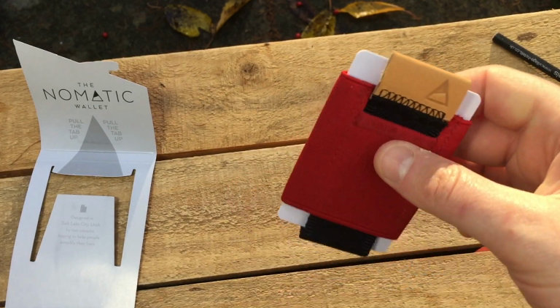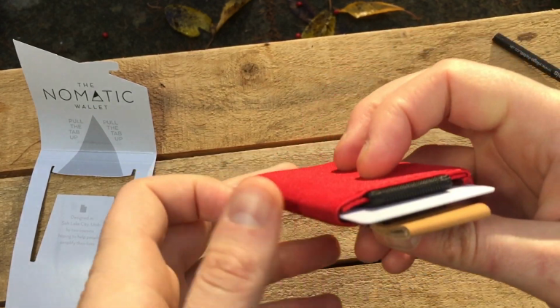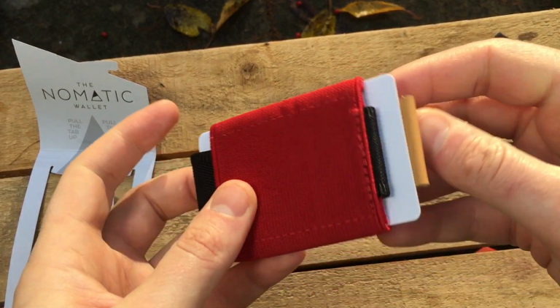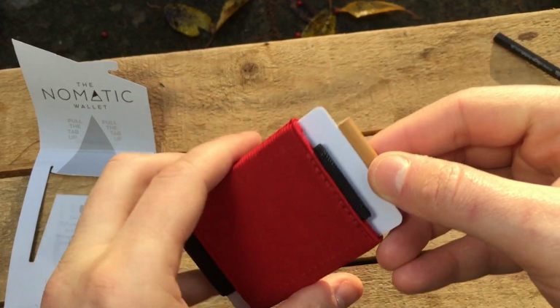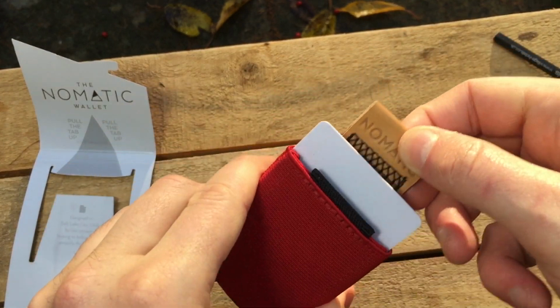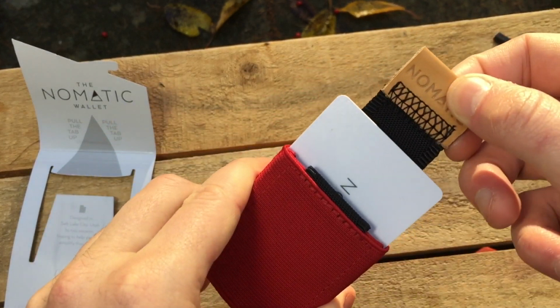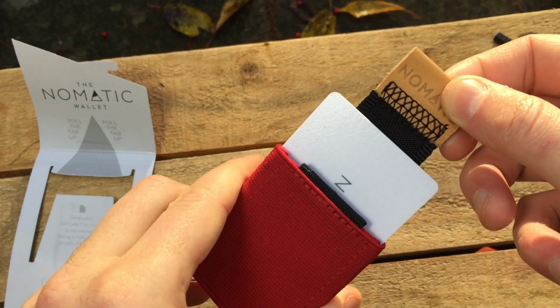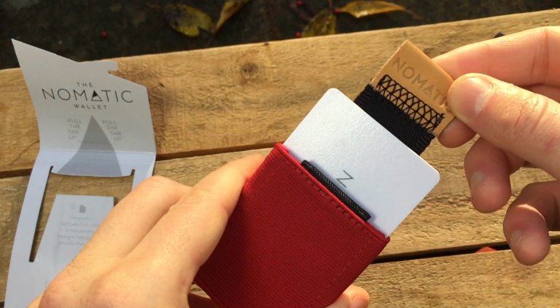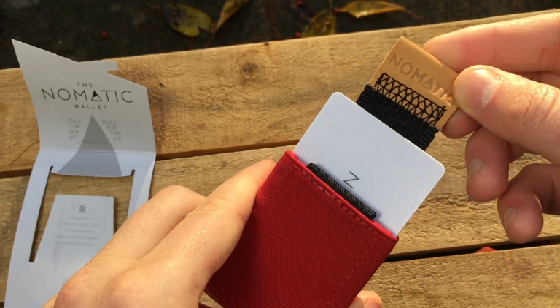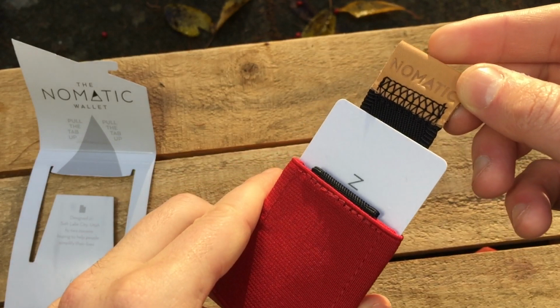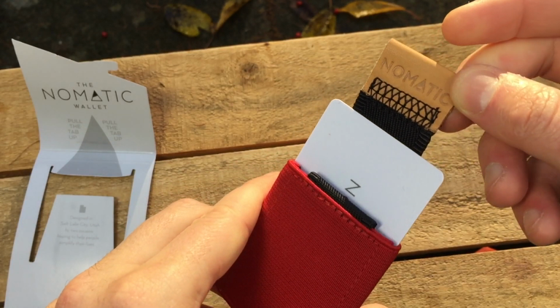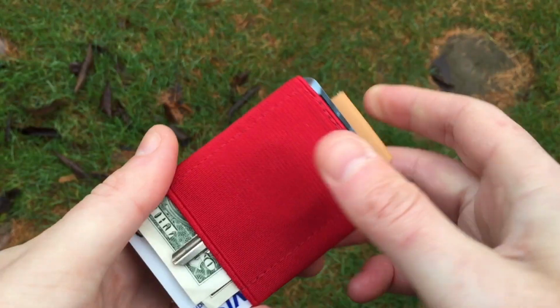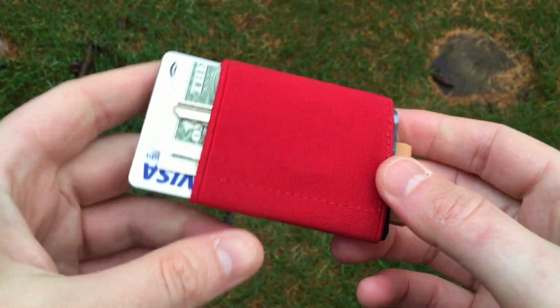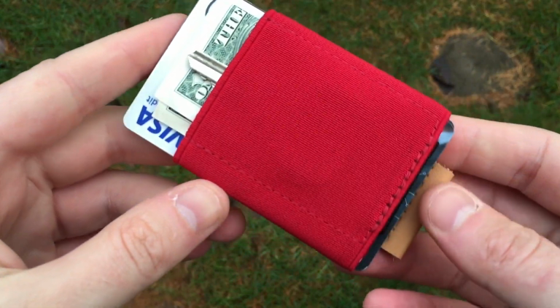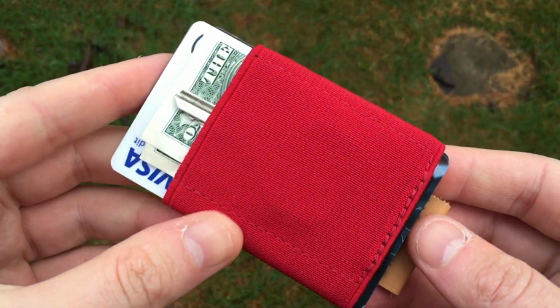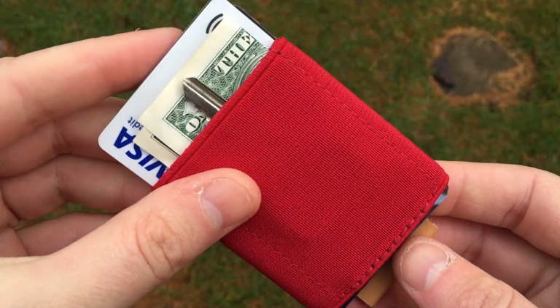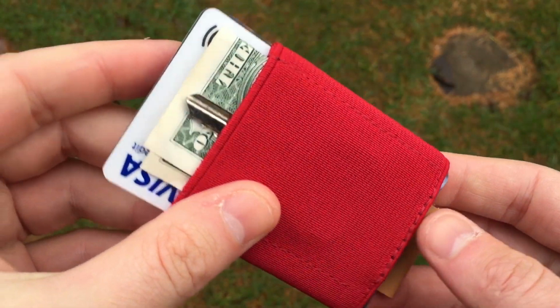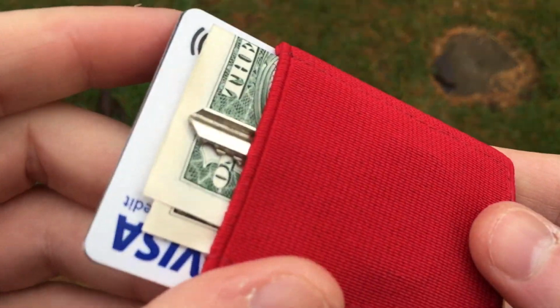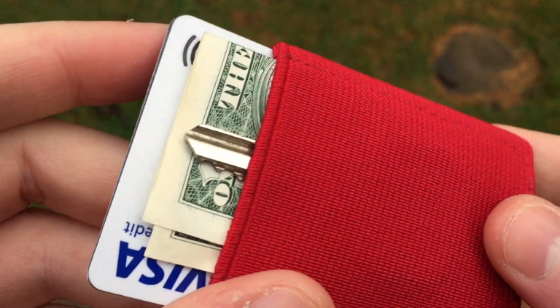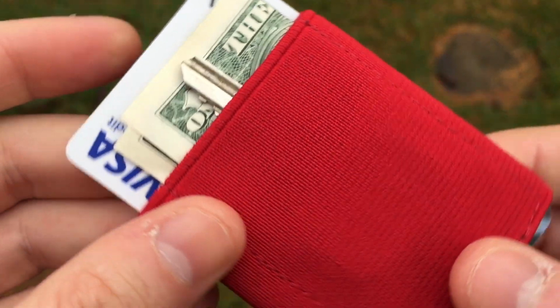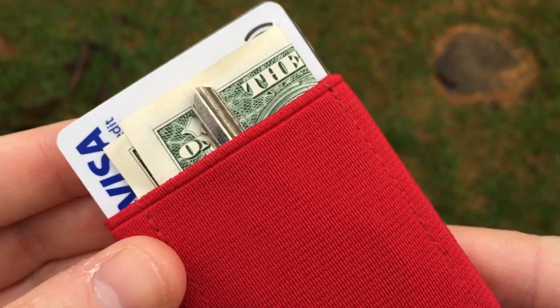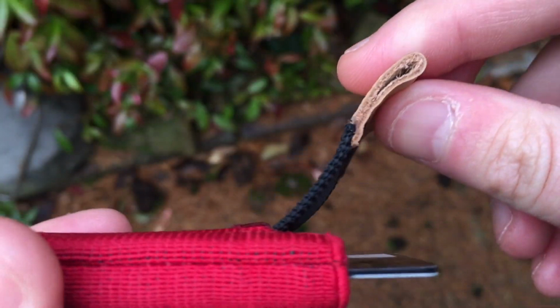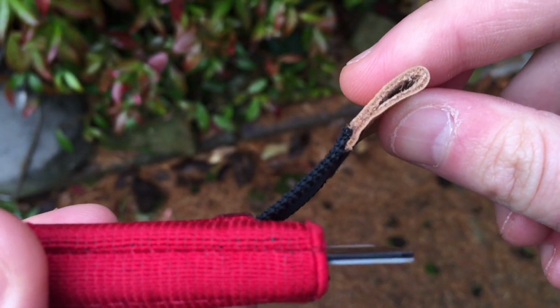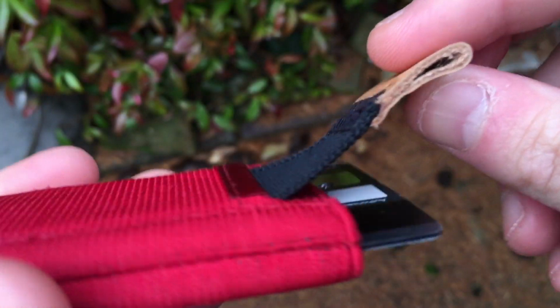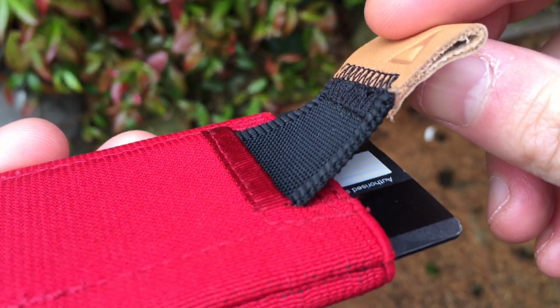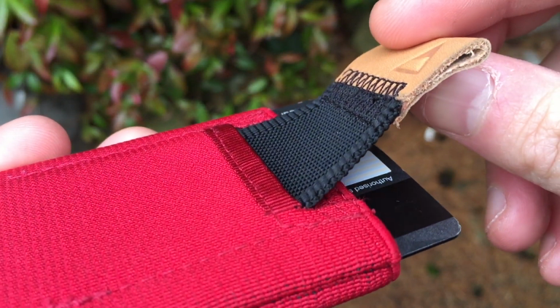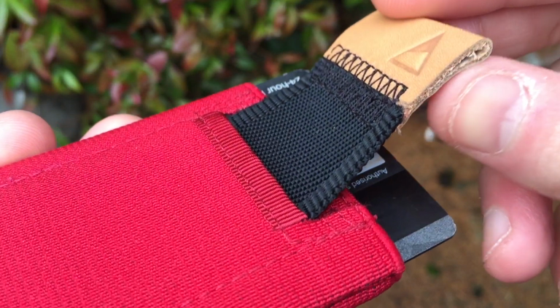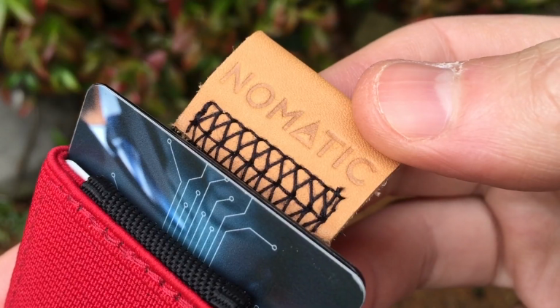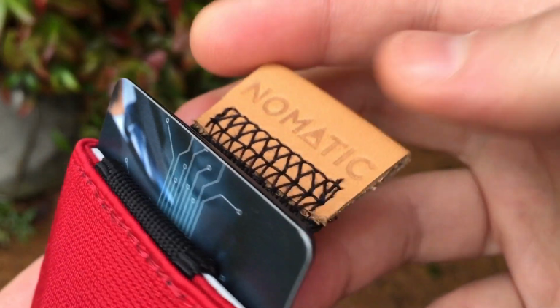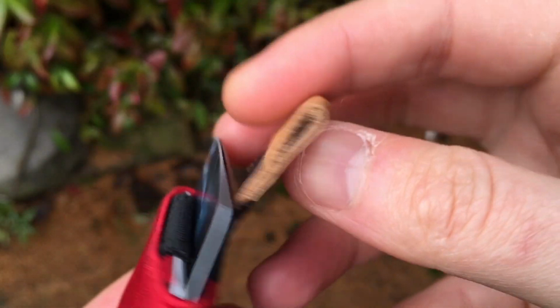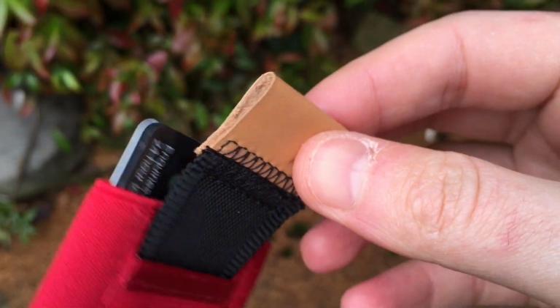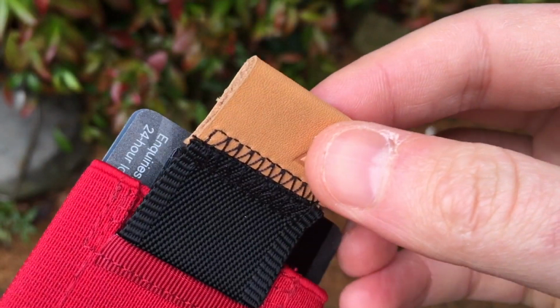Its main USP is this pull tab for fast access to your credit cards. The body is made from a medical grade knitted elastic material. The pull strap is nylon, and the pull tab is genuine leather.